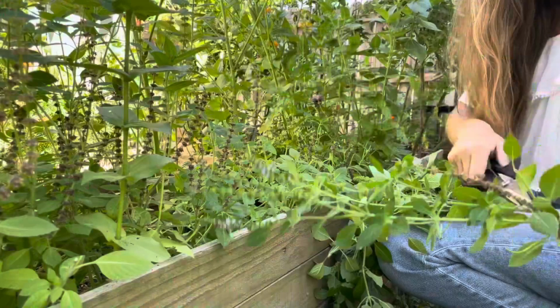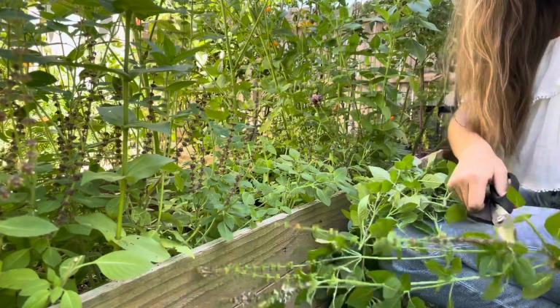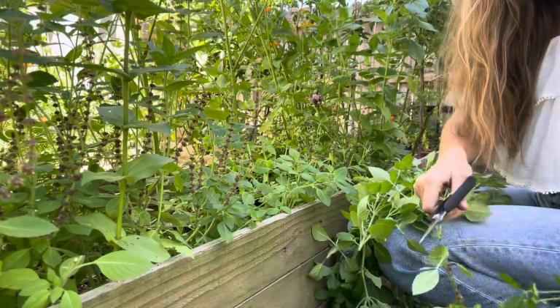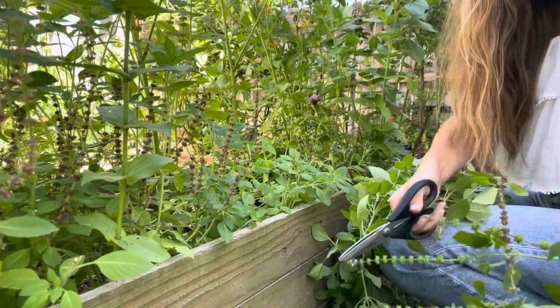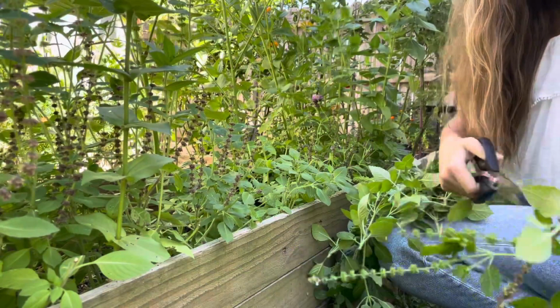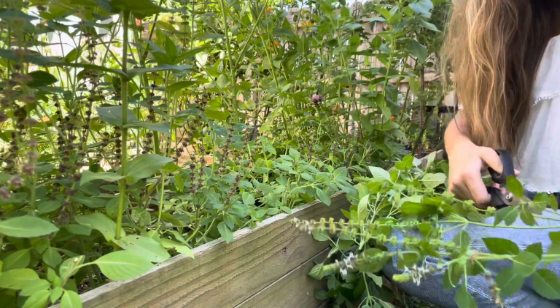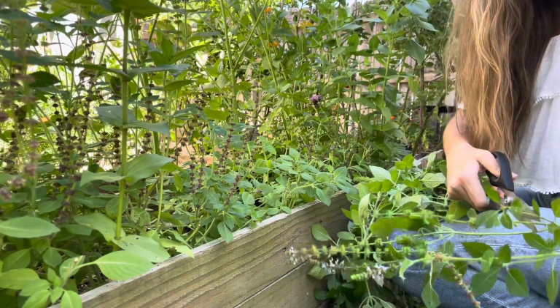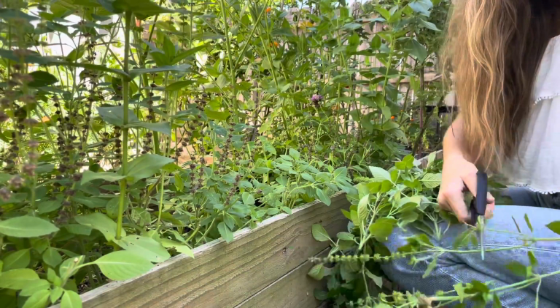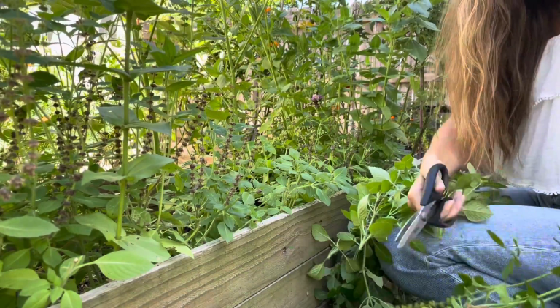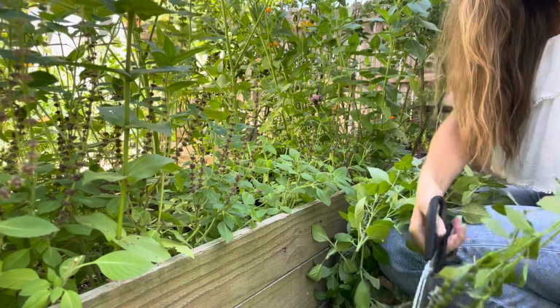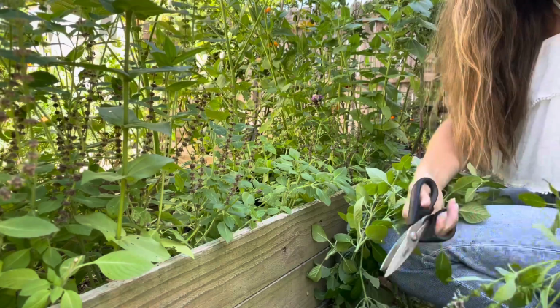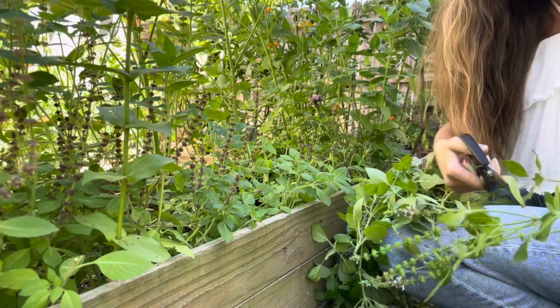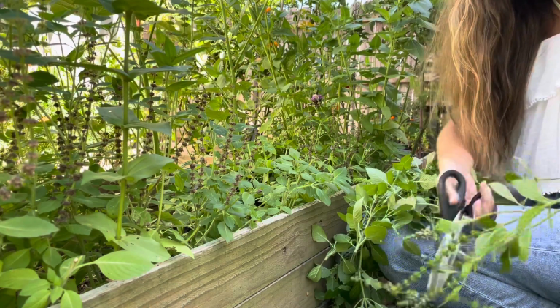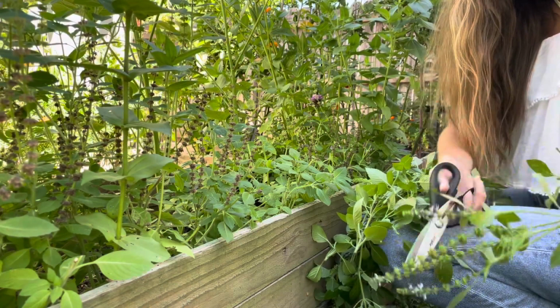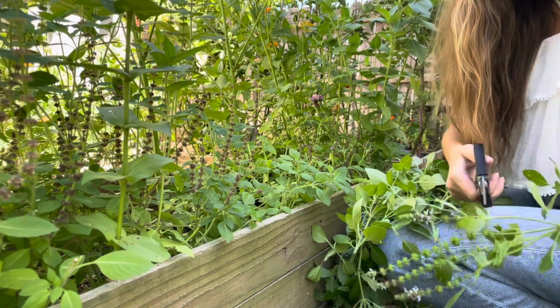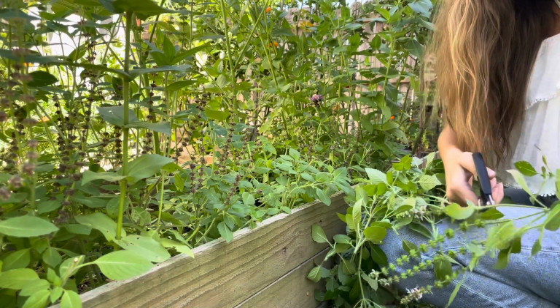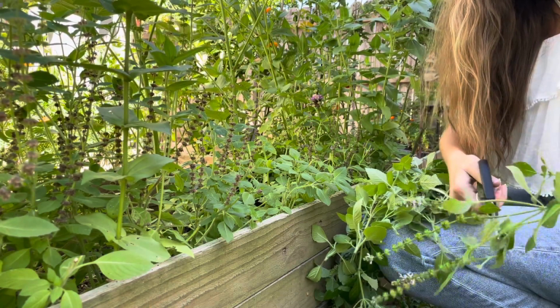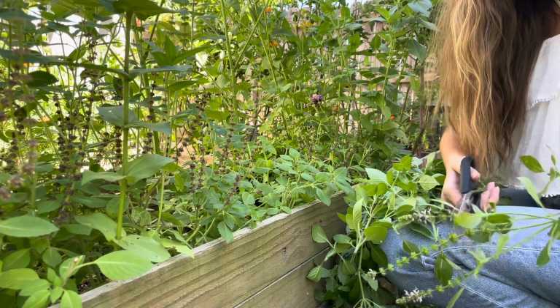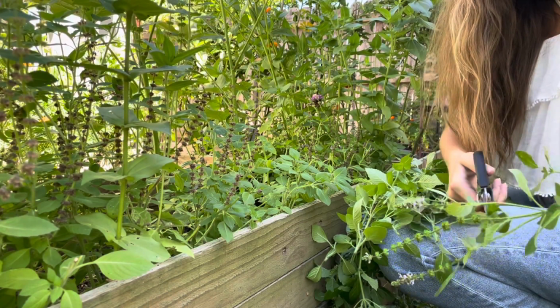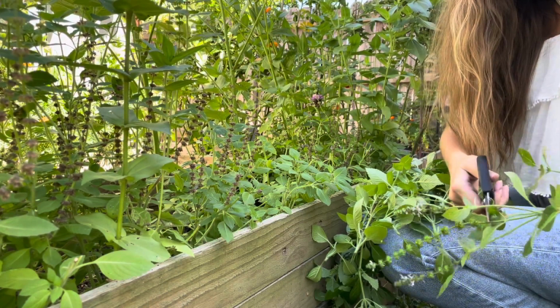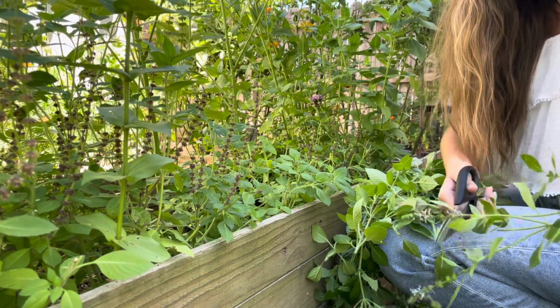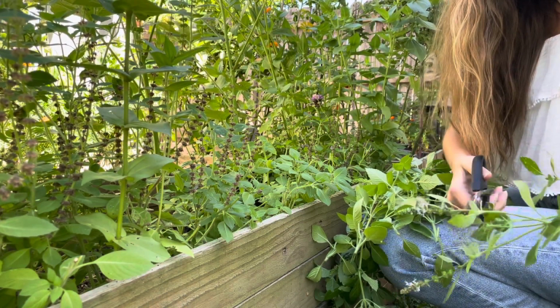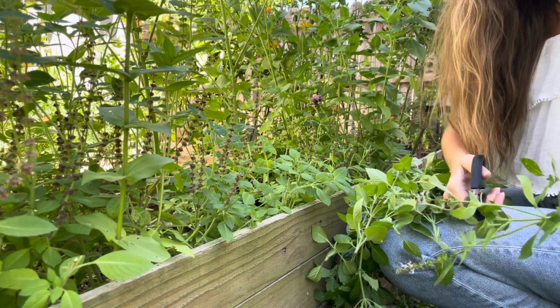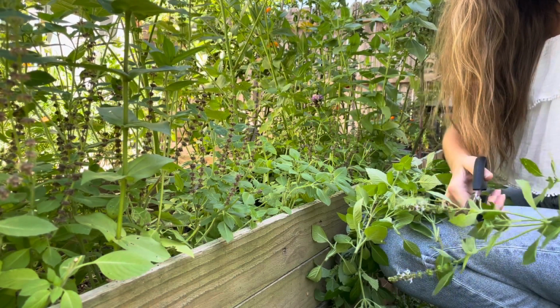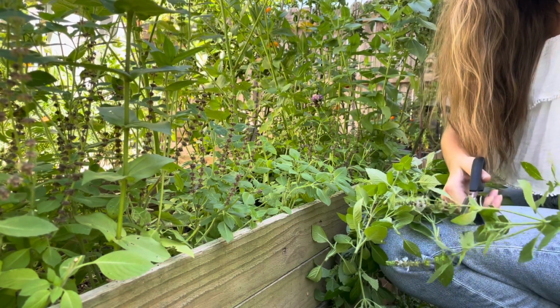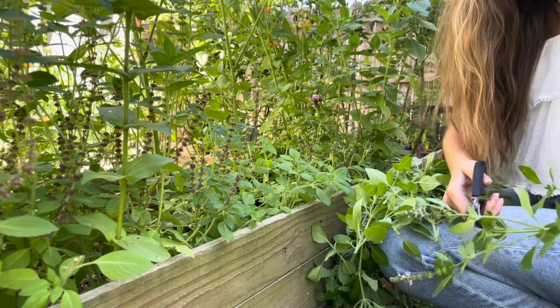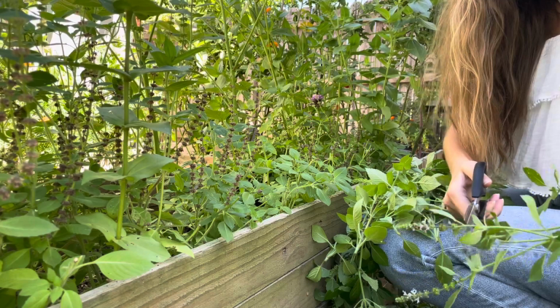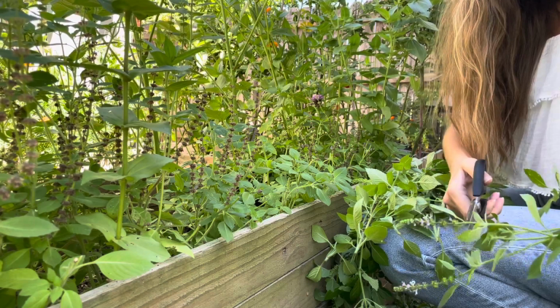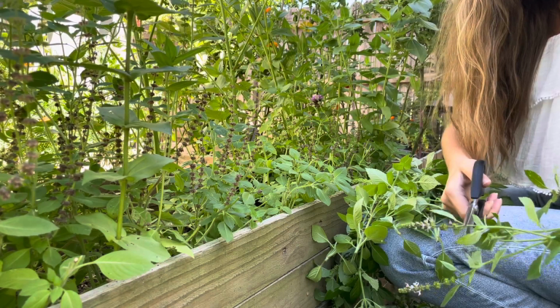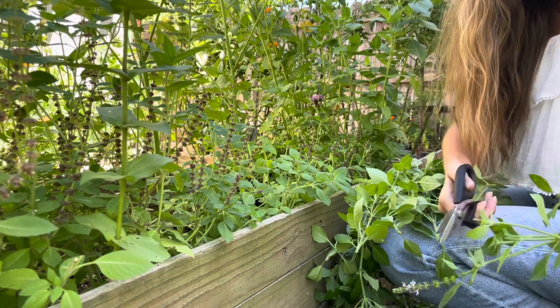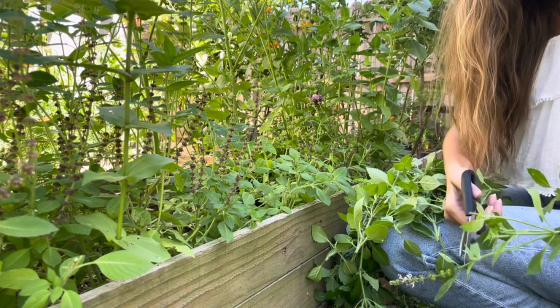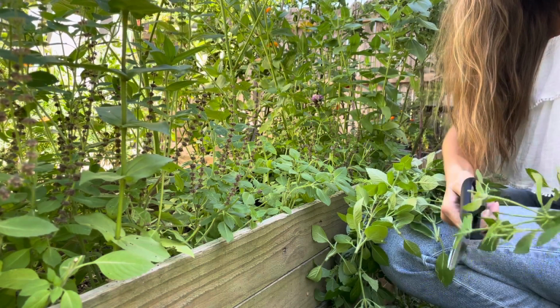While I'm out here, I'm going ahead and using my scissors to snip off any of the flower stalks. I don't want to add the flowers to my tea mixture, so I'm just going to go ahead and take care of this right now before I bring them in.